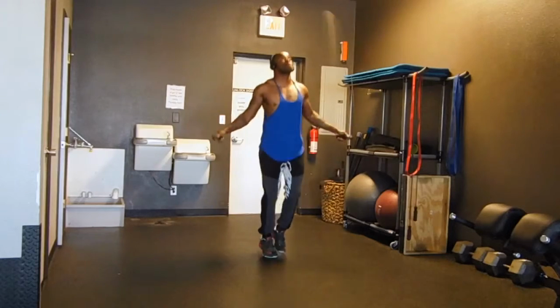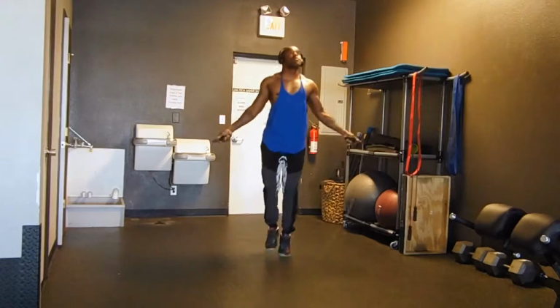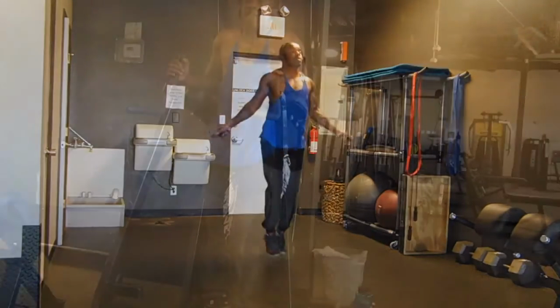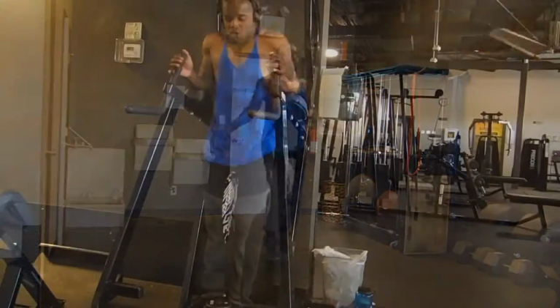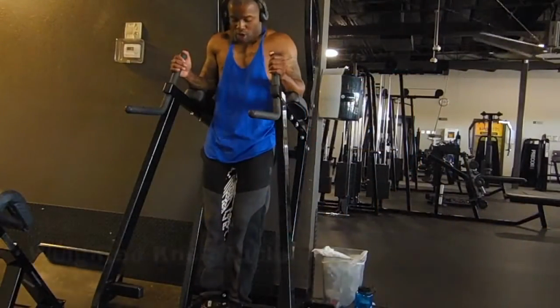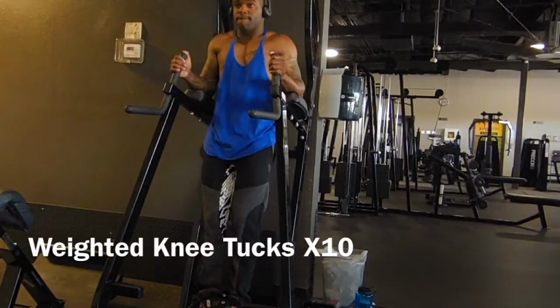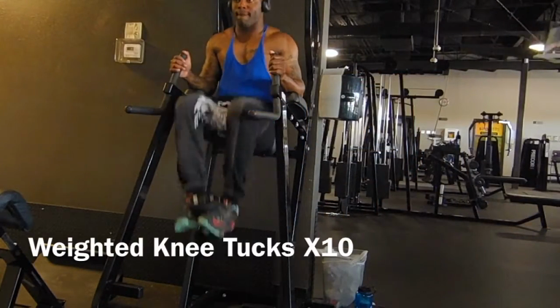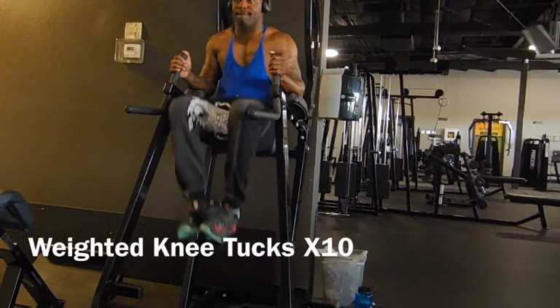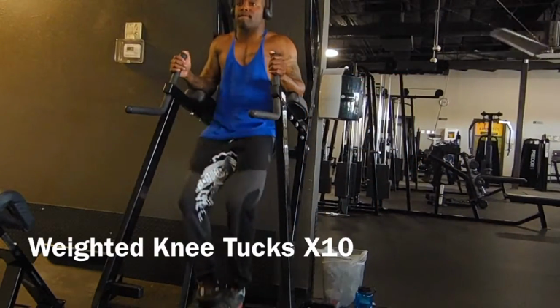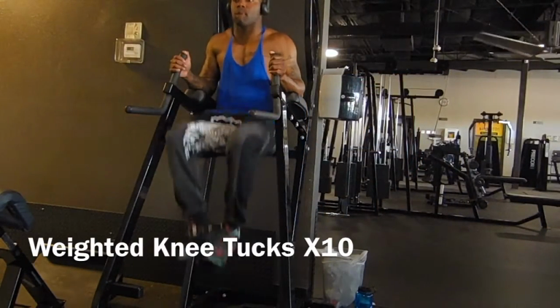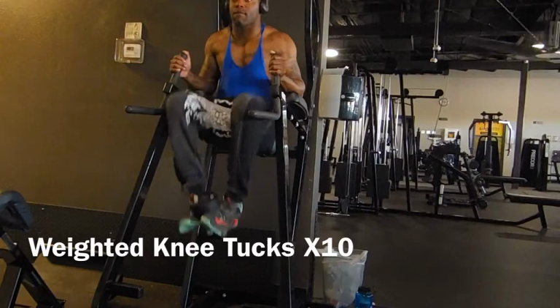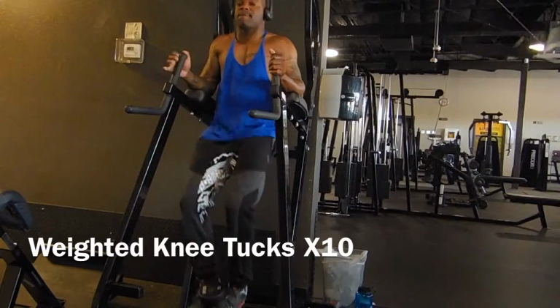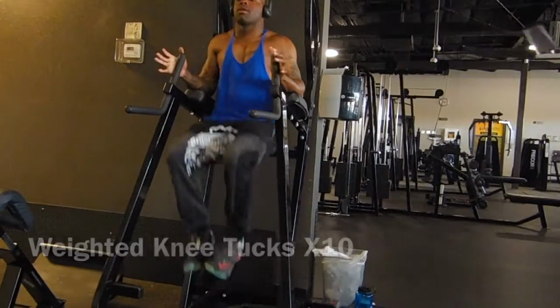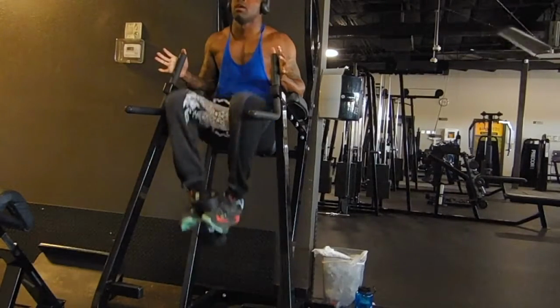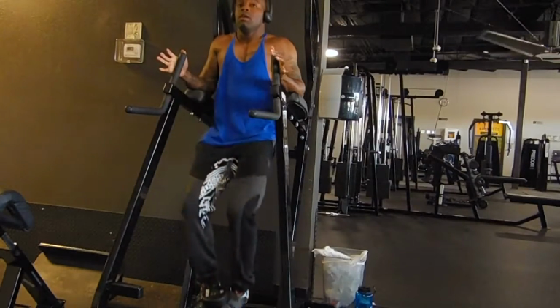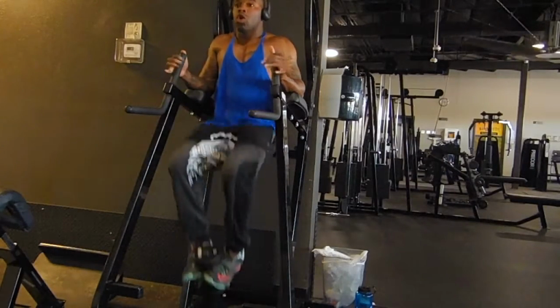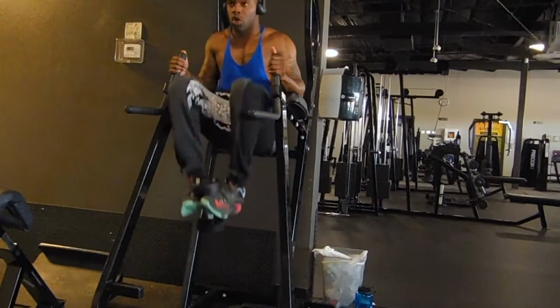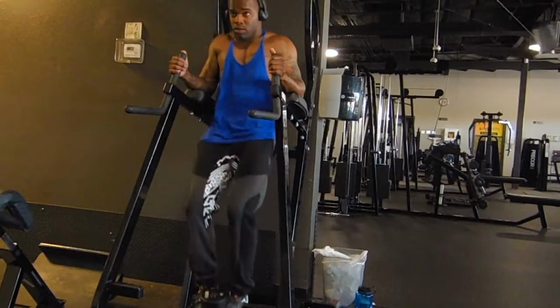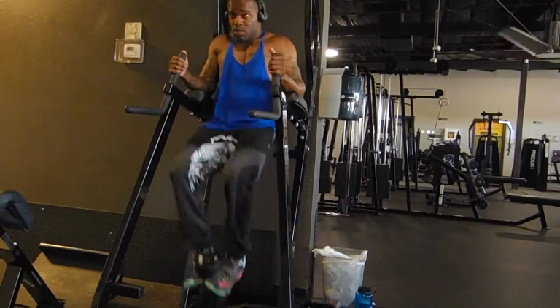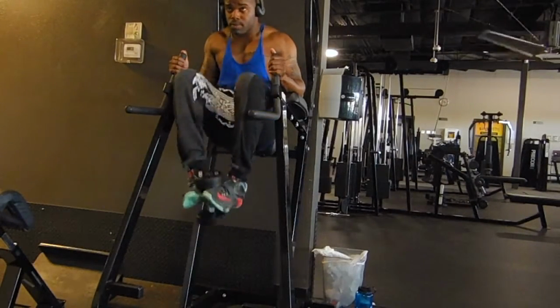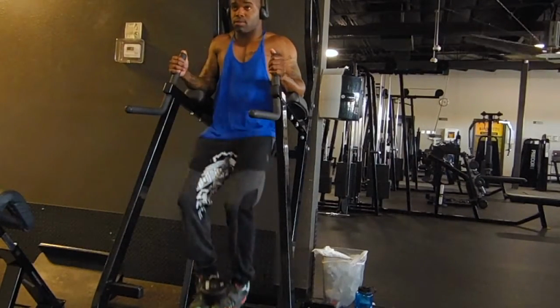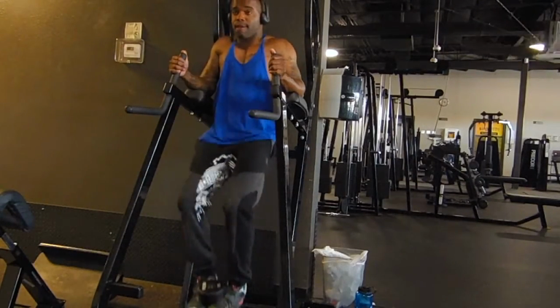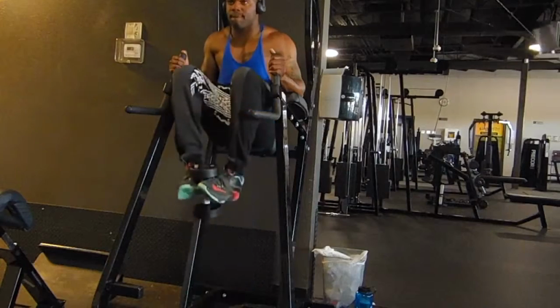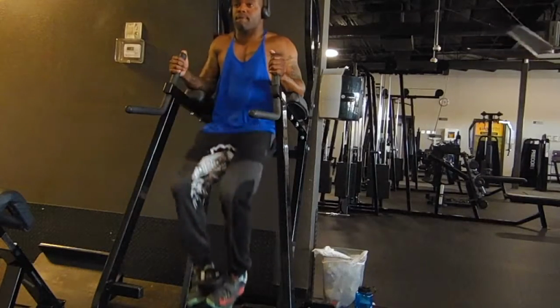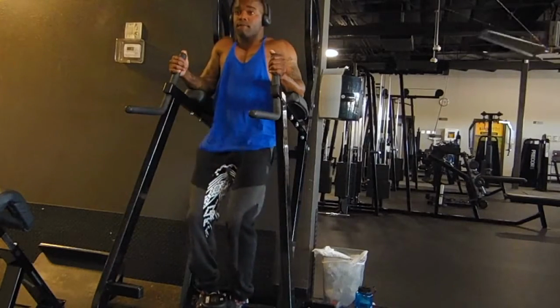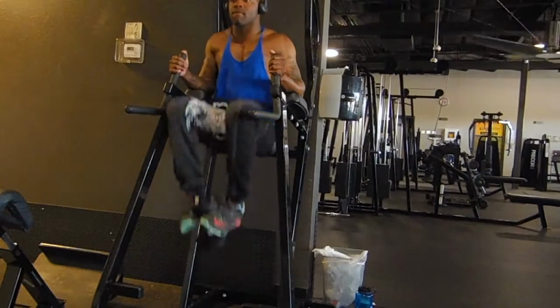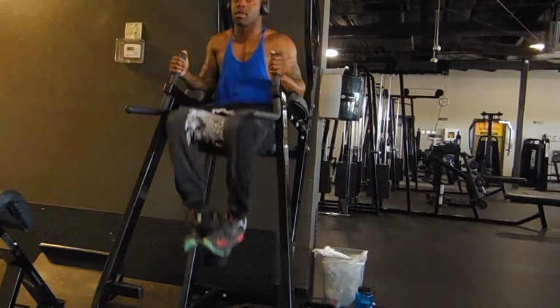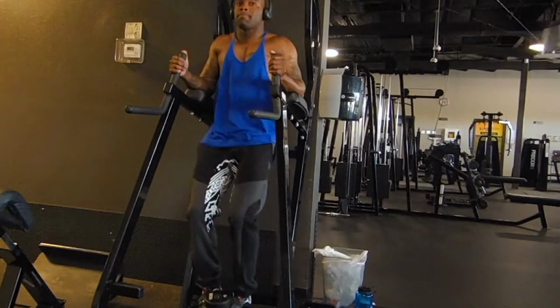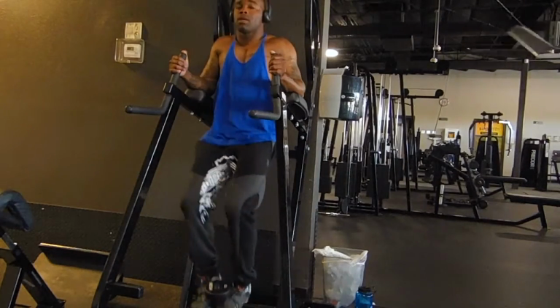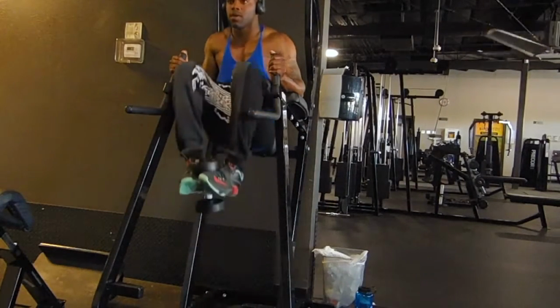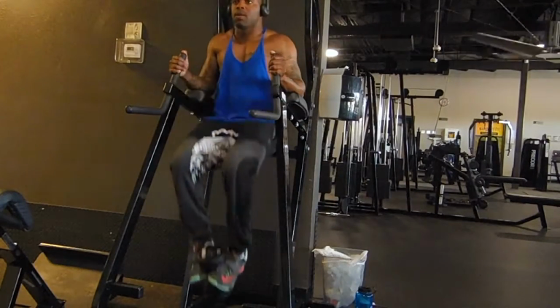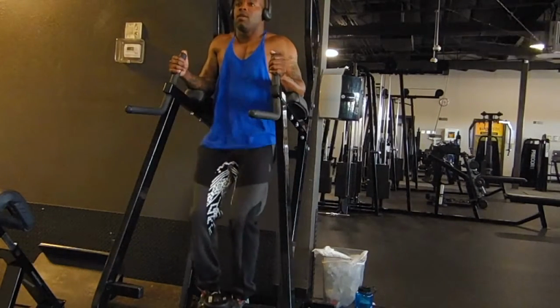Once I finish the jump rope, I move right into knee tucks. As you can see, I'm doing weighted knee tucks with a 15-pound dumbbell — I was going to use a 20-pound but it was taken, so I went with 15. I do 10 reps of this.